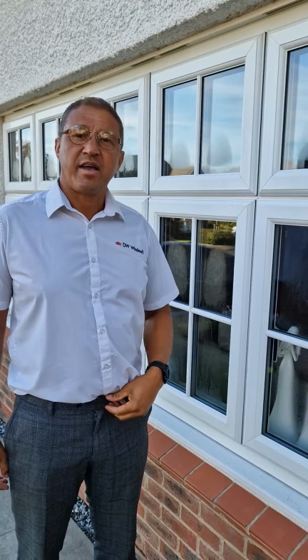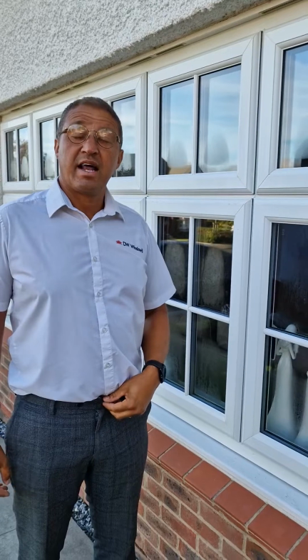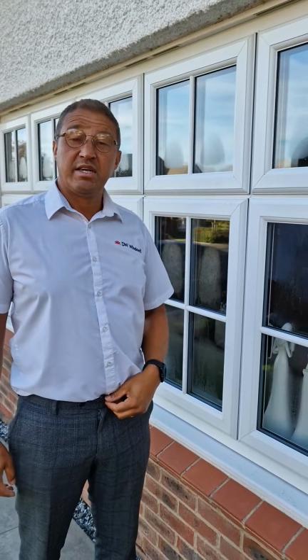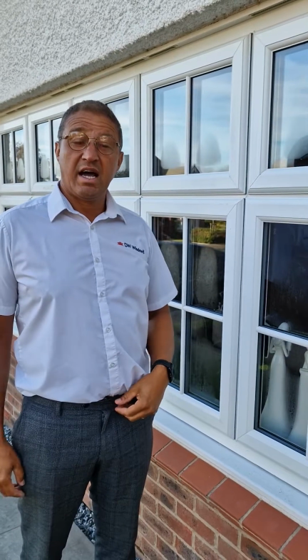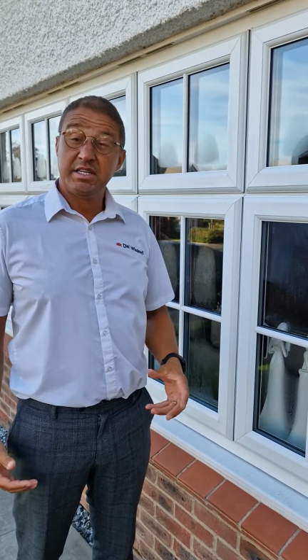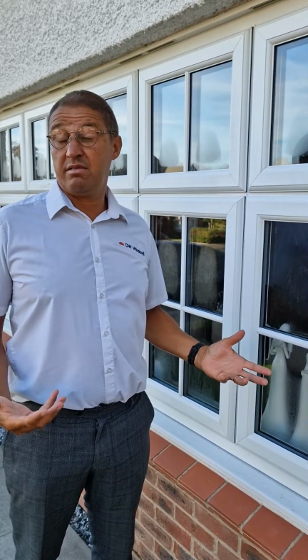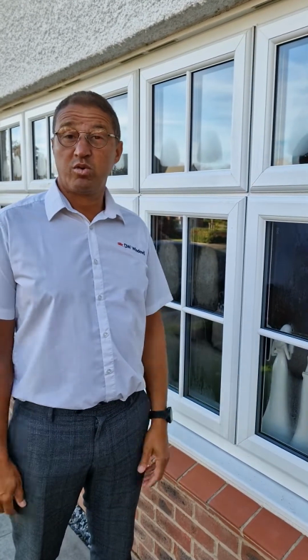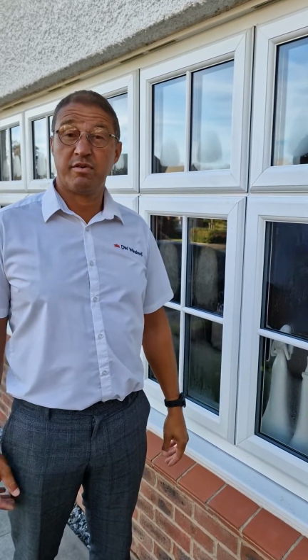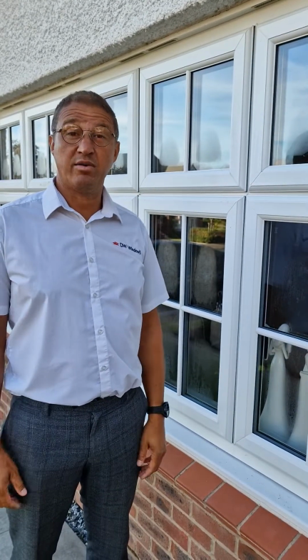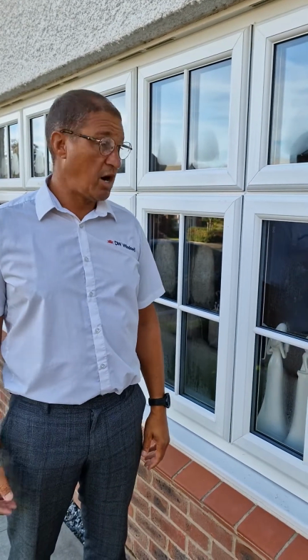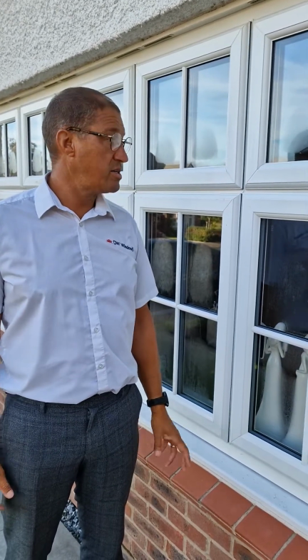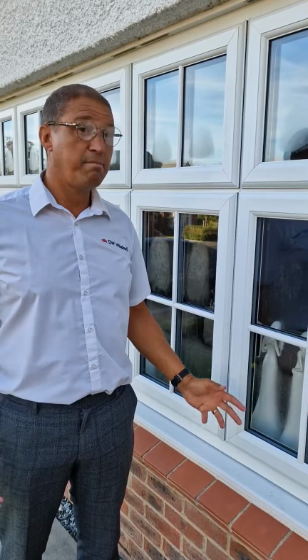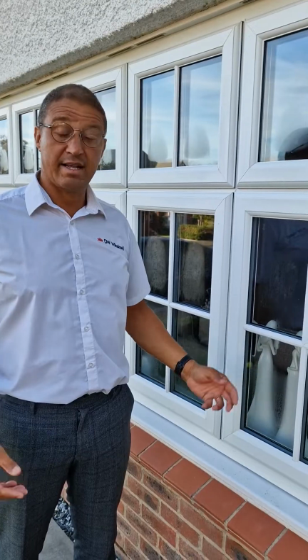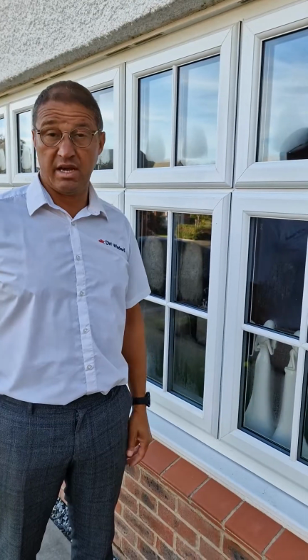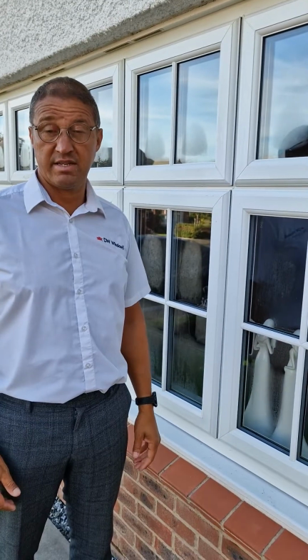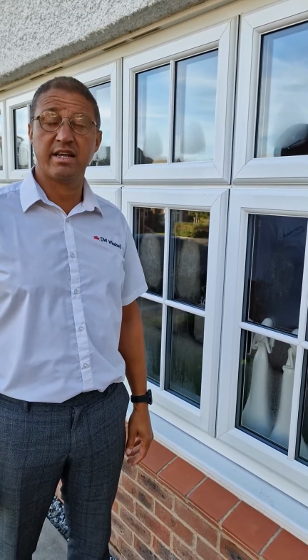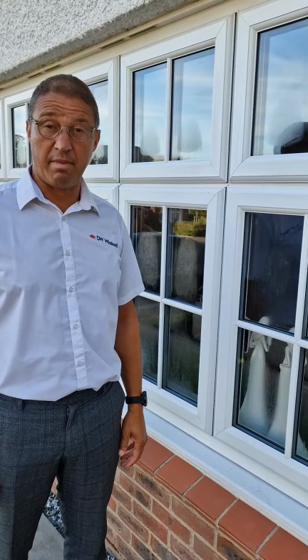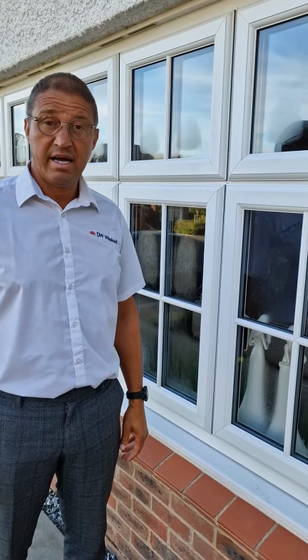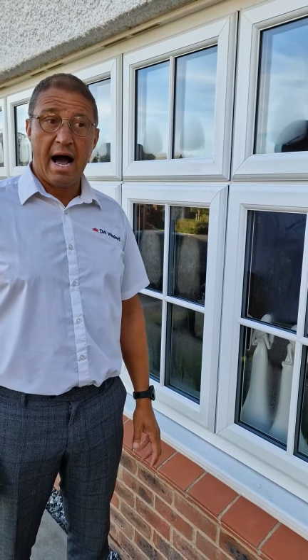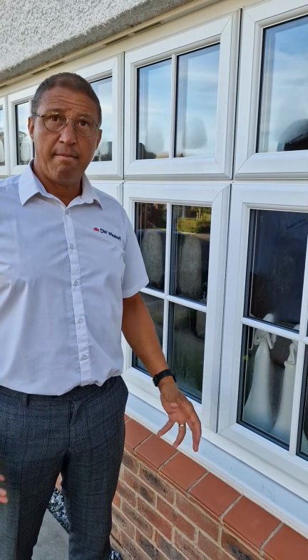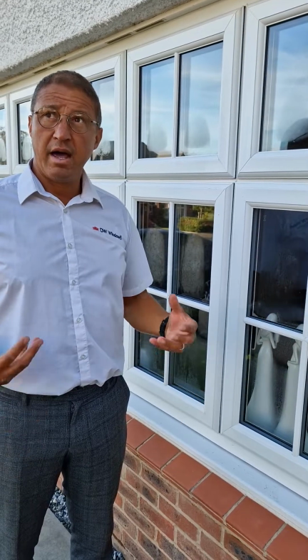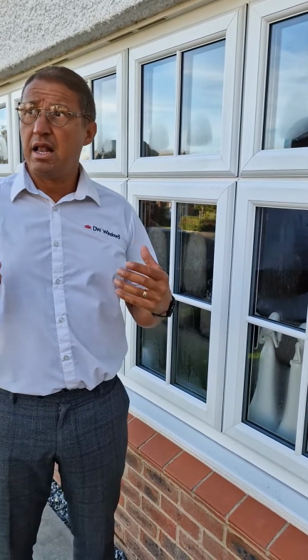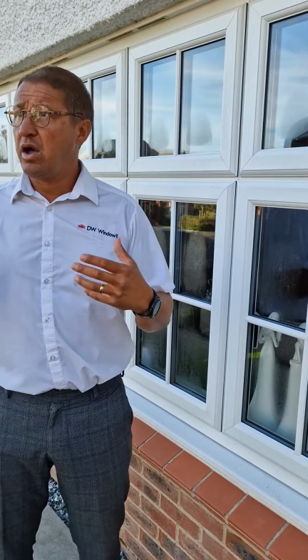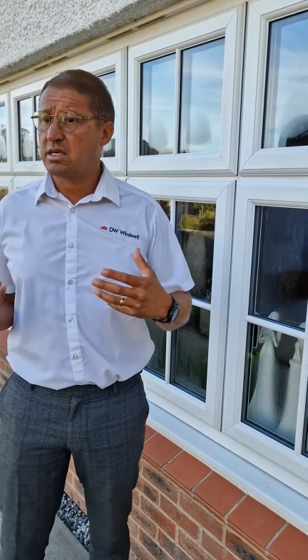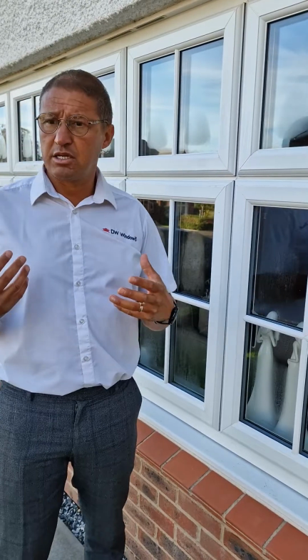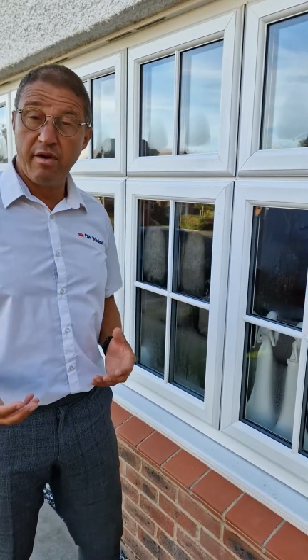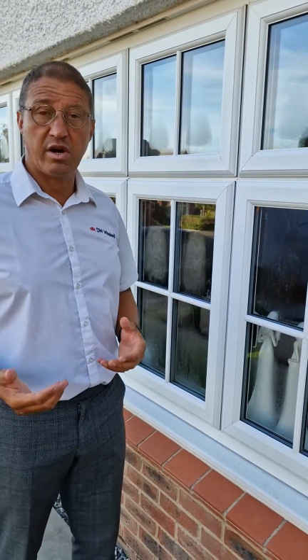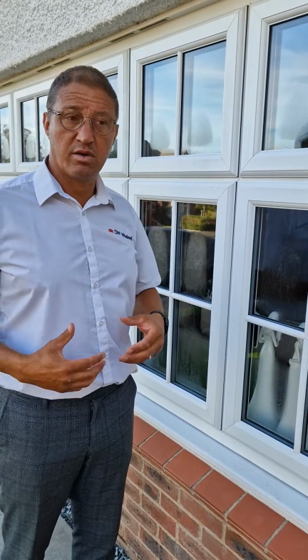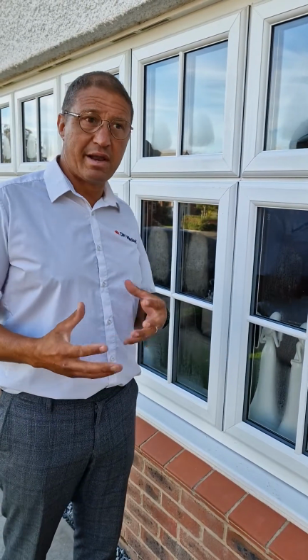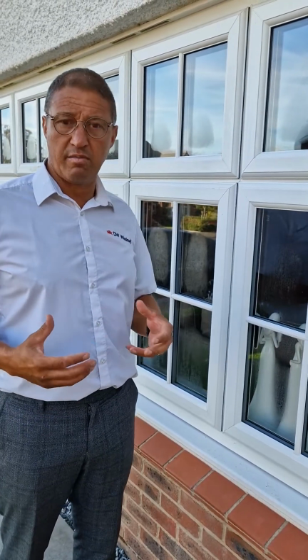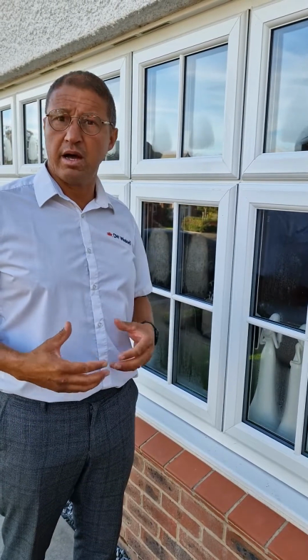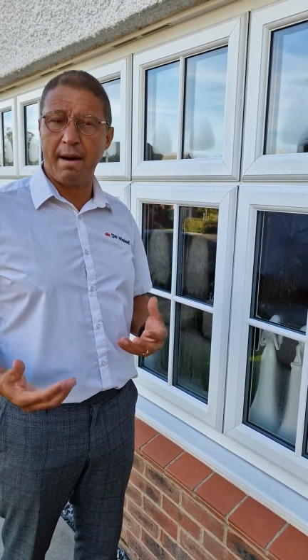Hello, this is Dave Walters from my house. It's the beginning of September, there's been a bit of rain overnight, and the weather's getting a lot more damp and a lot cooler.